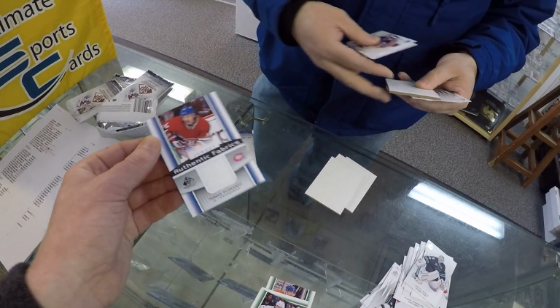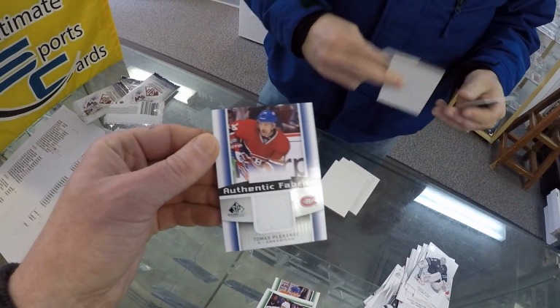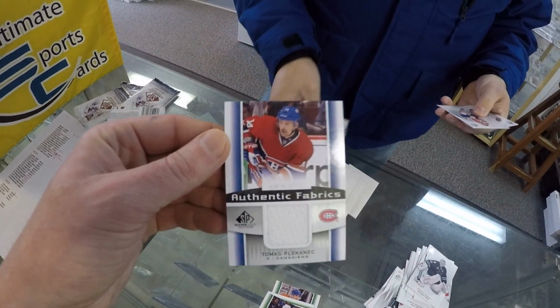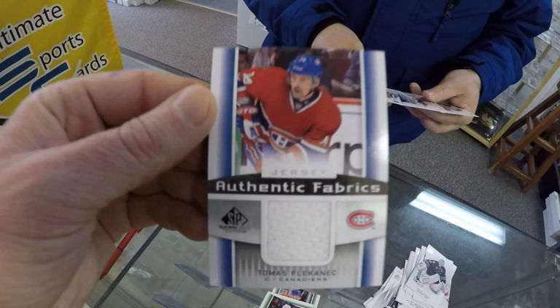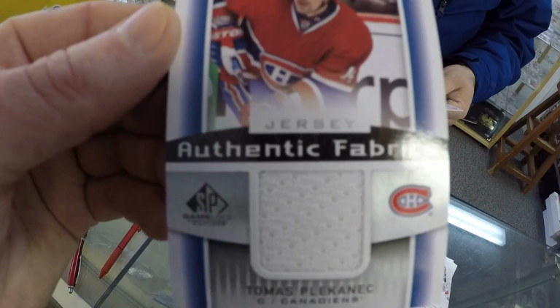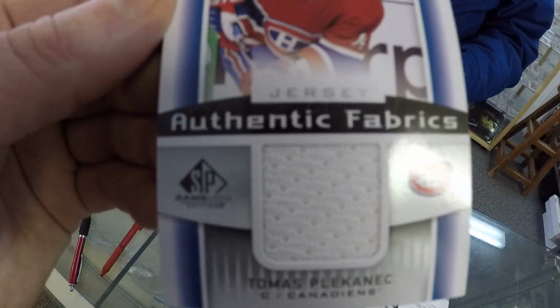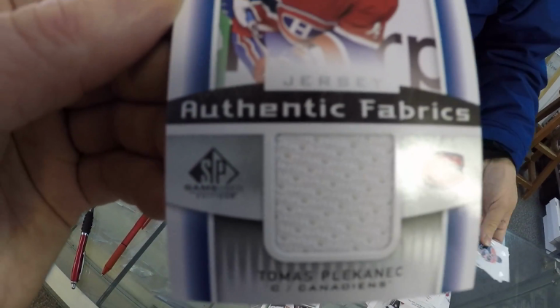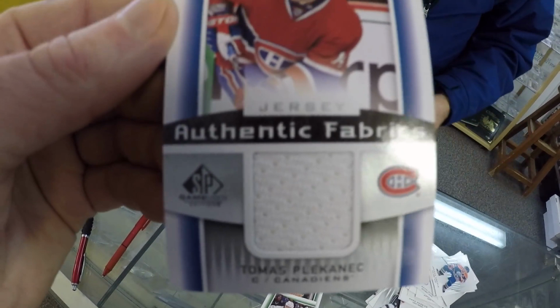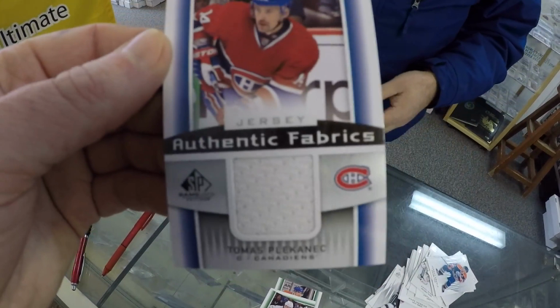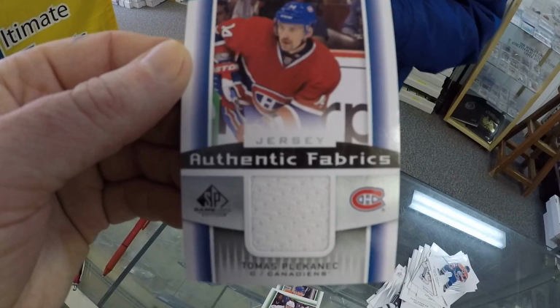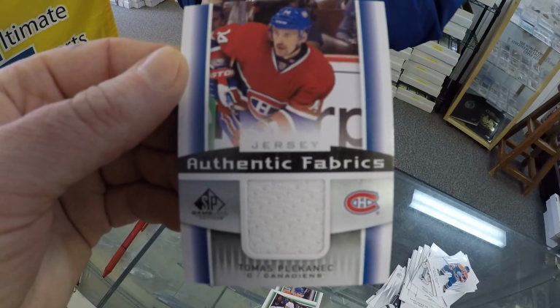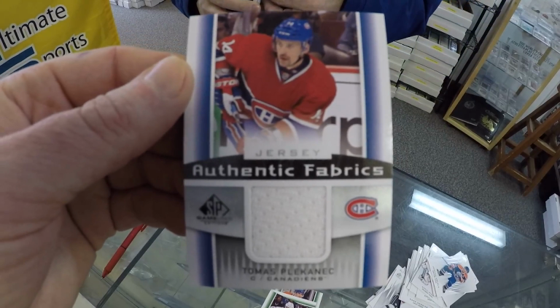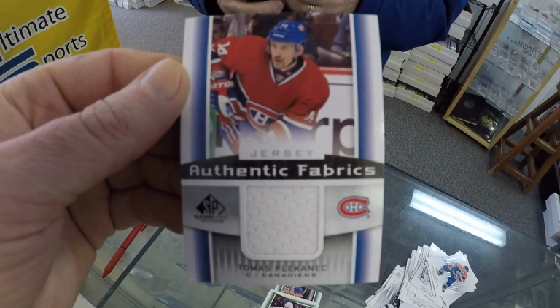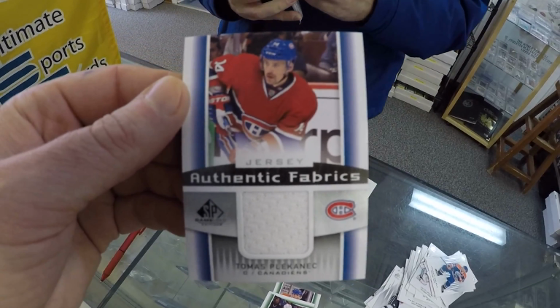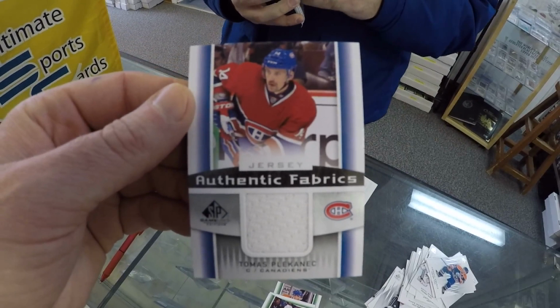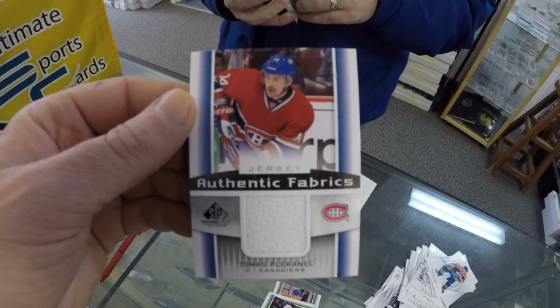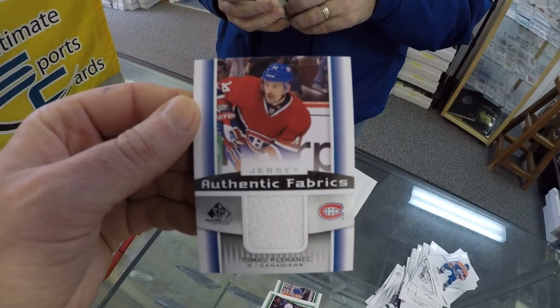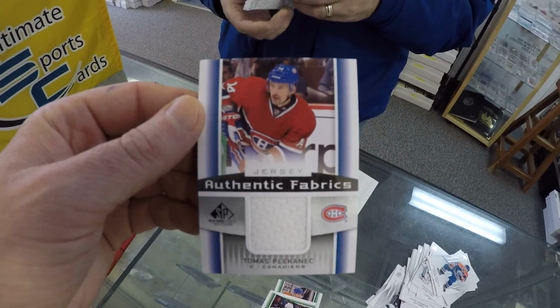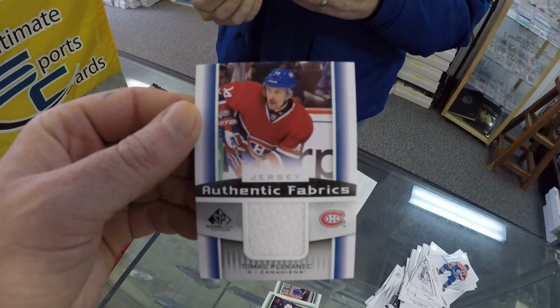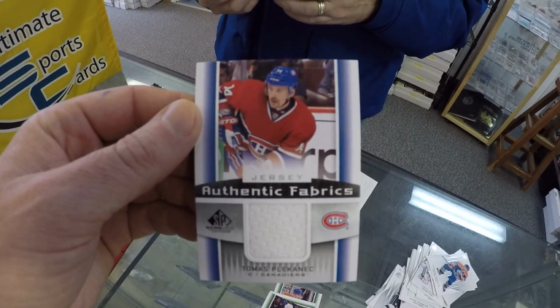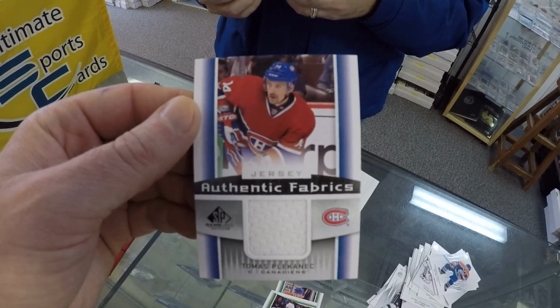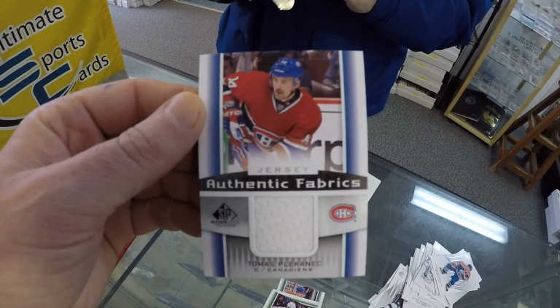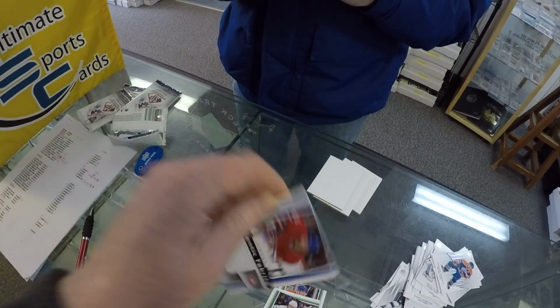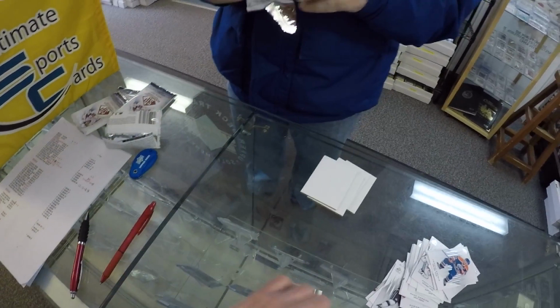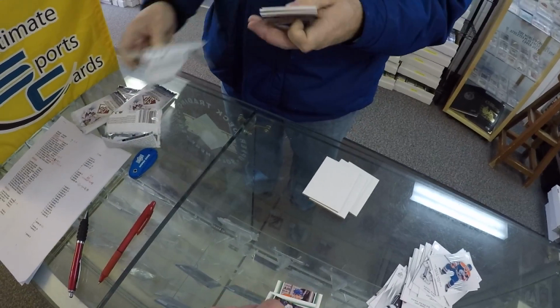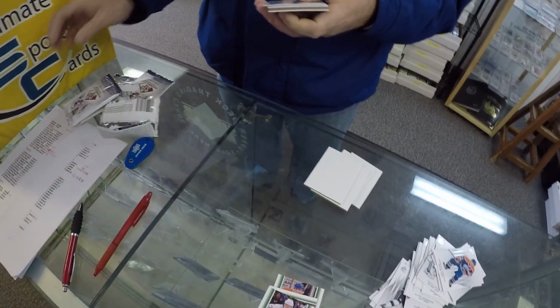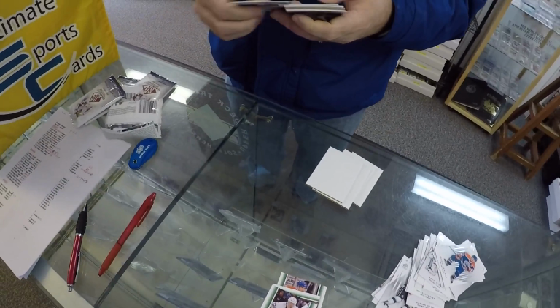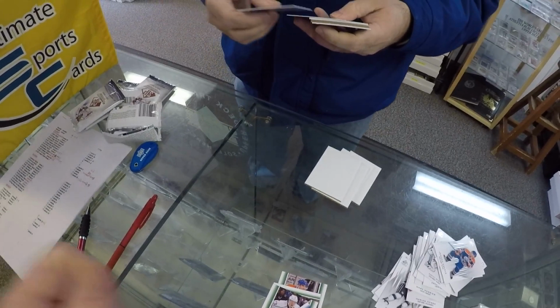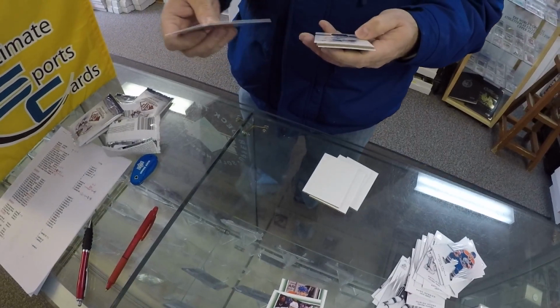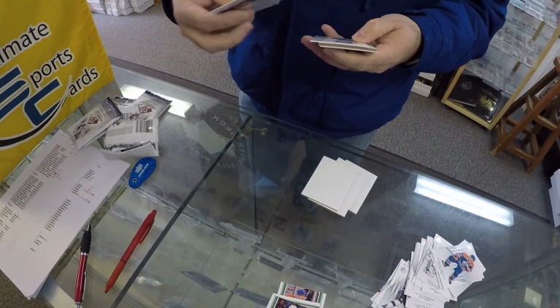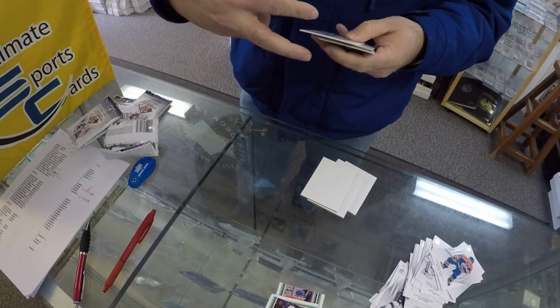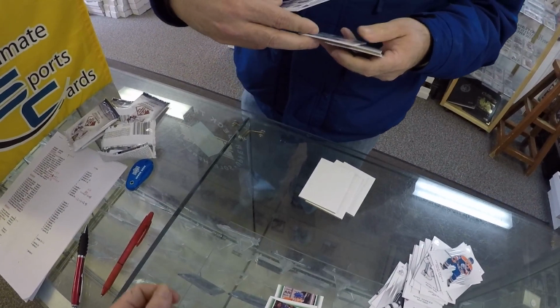Not a rookie but it is a Hab — yay, go Montreal! New coach and everything. That's Thomas Plotsanek. Do you like your new coach? I love my new coach. Did you like your old coach? I didn't like my old coach.